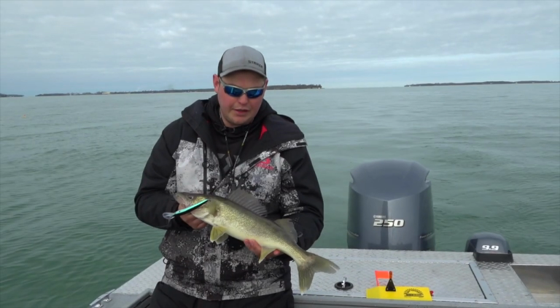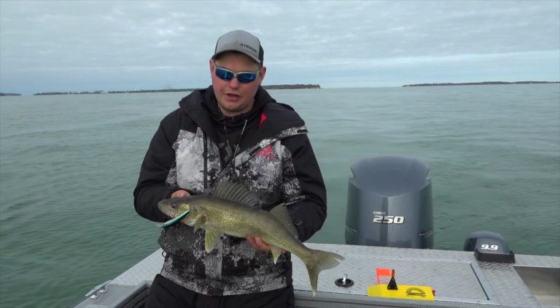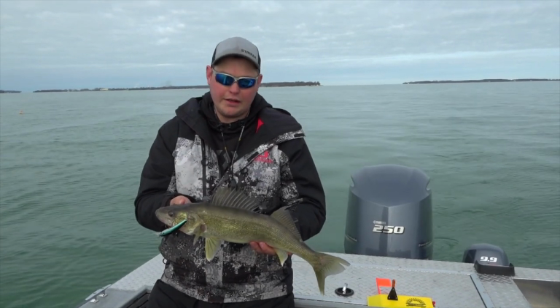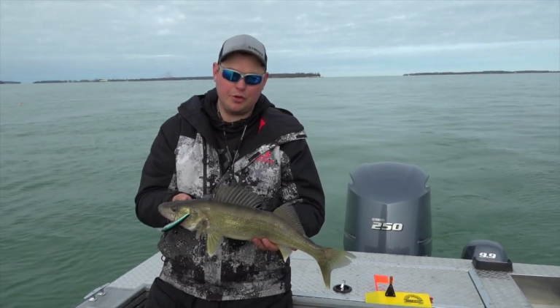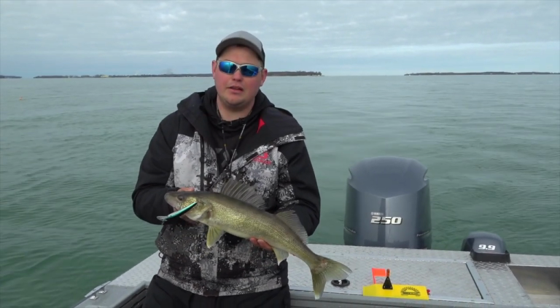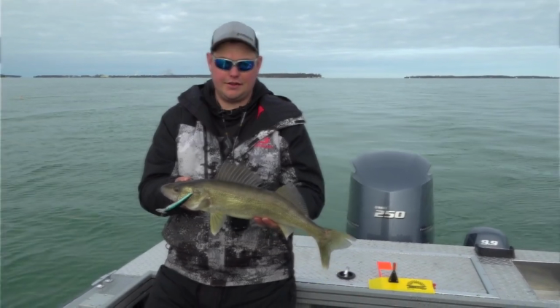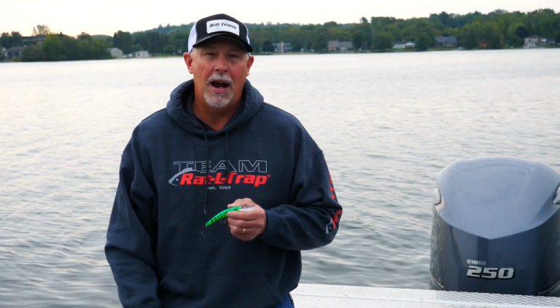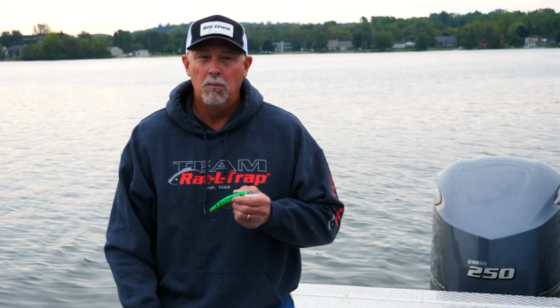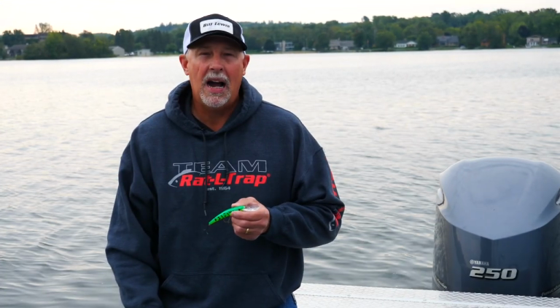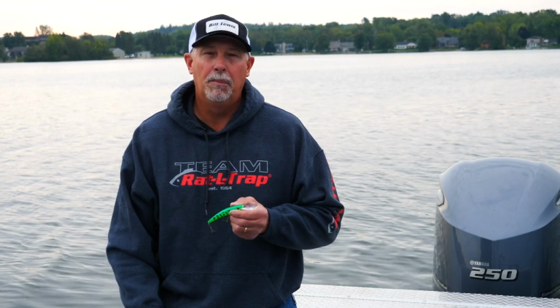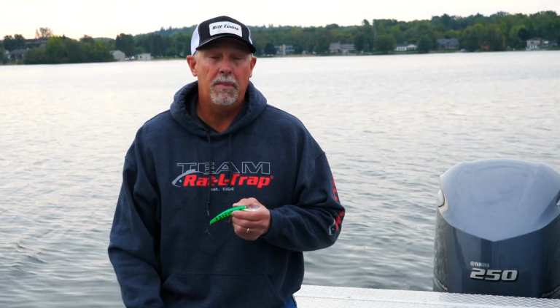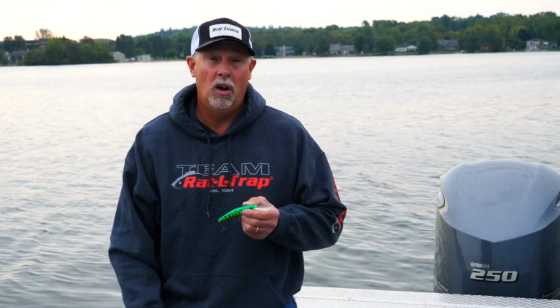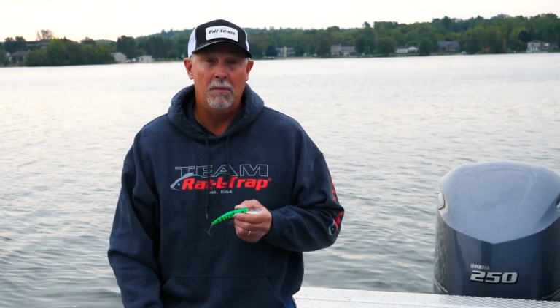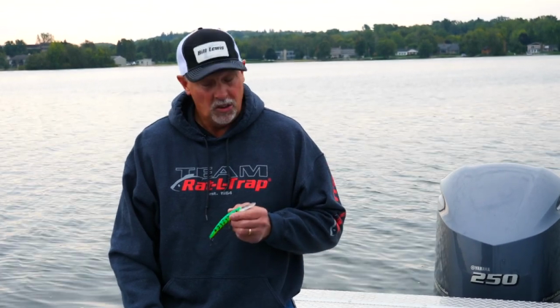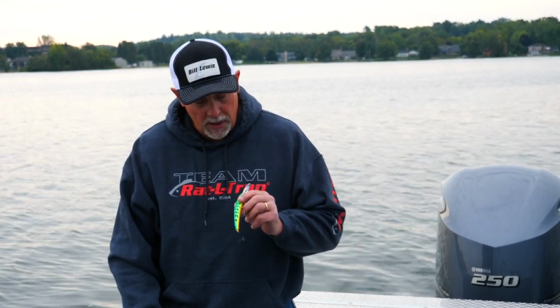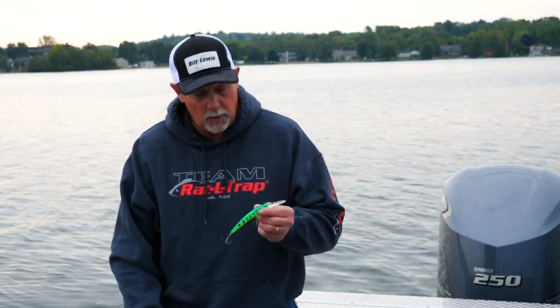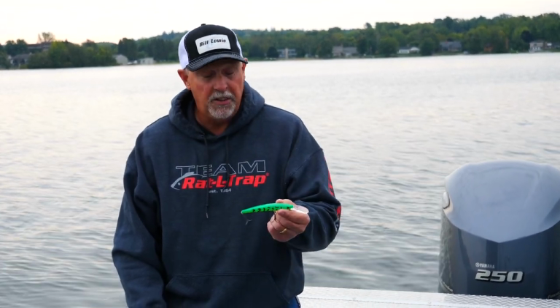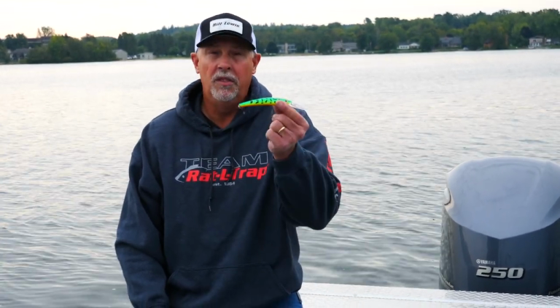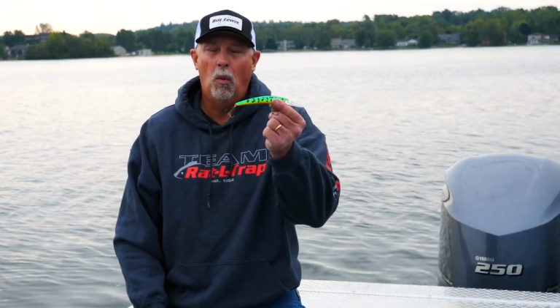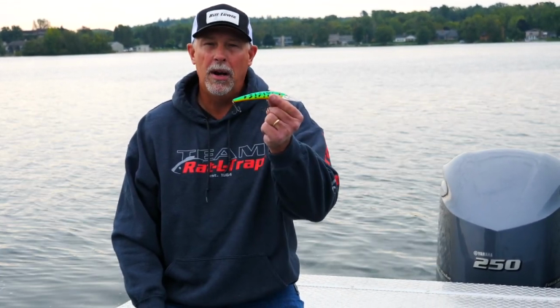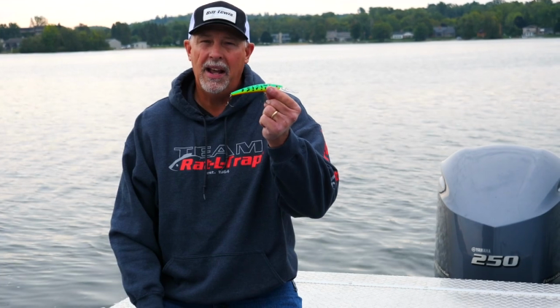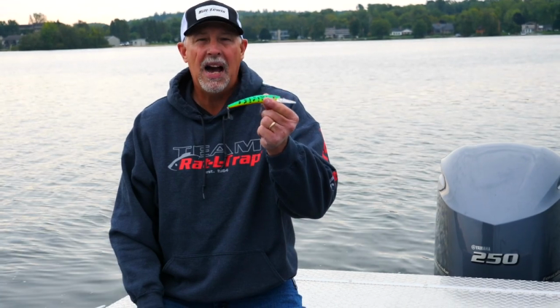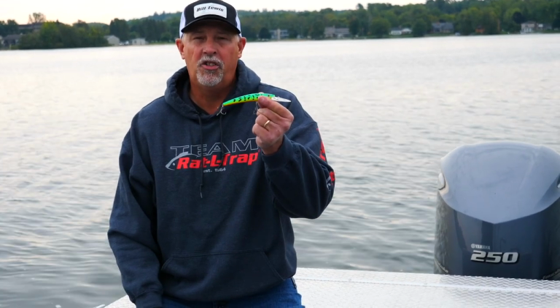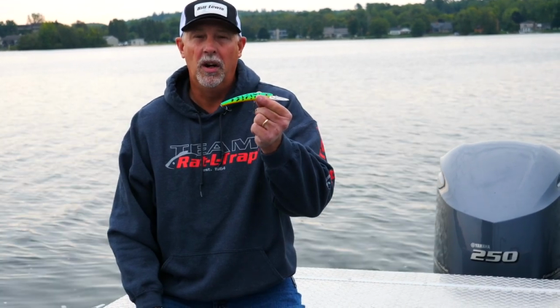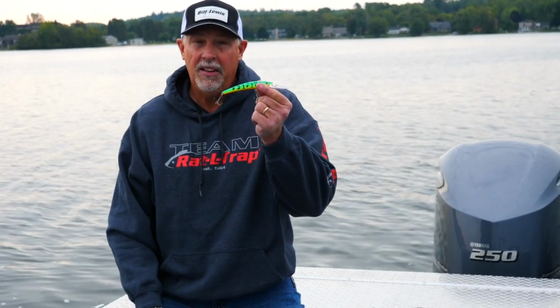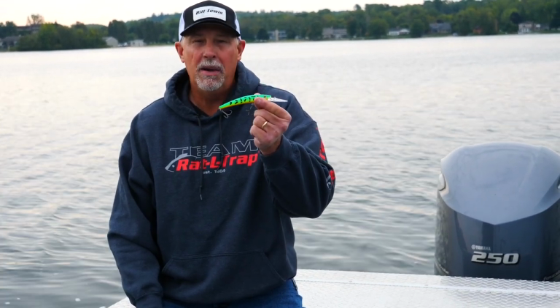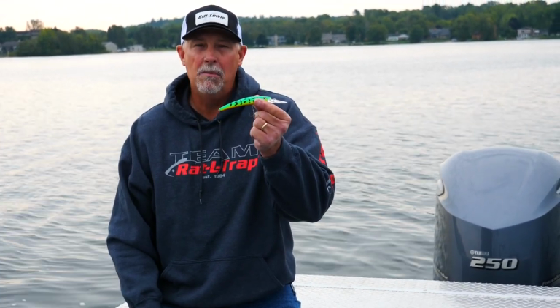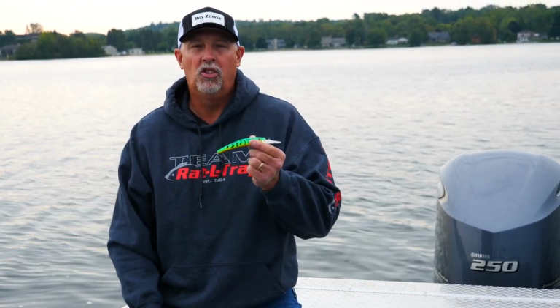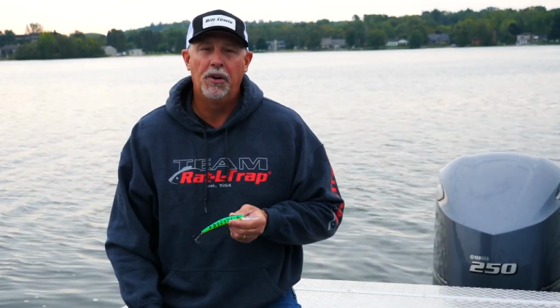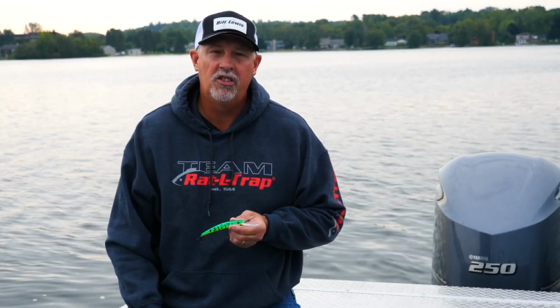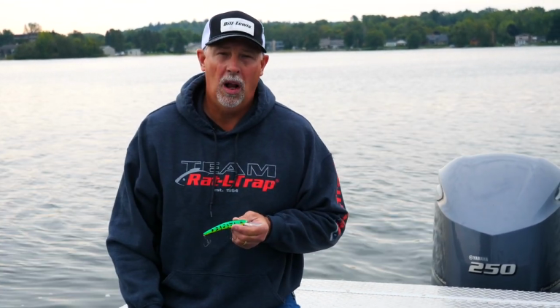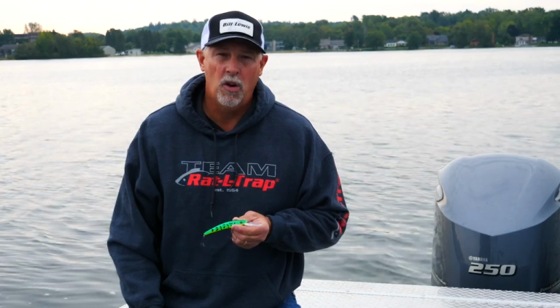If you're not familiar with Bill Lewis, they're the folks that brought us the Rattletrap, the most iconic lipless crankbait of all time. So what we decided we wanted to do was develop a walleye crankbait that had a lot of function to it, and this is the bait we came up with. It's called the Precise Walleye Crank.